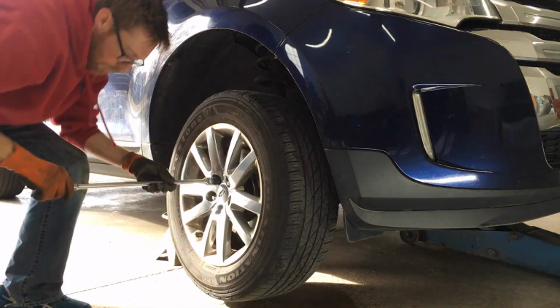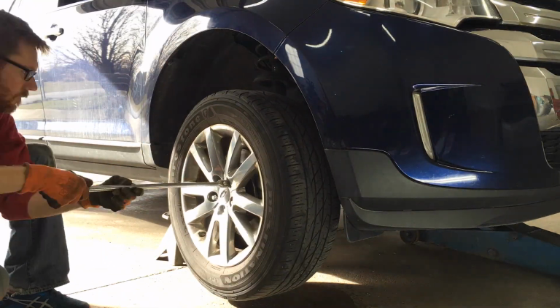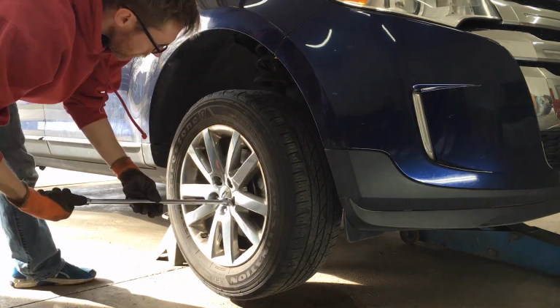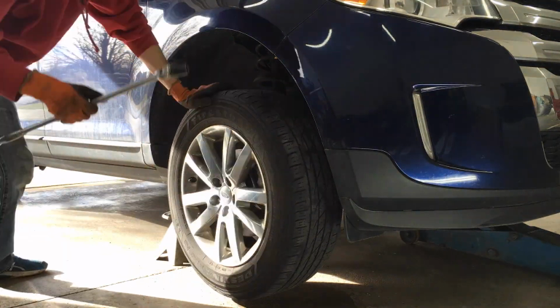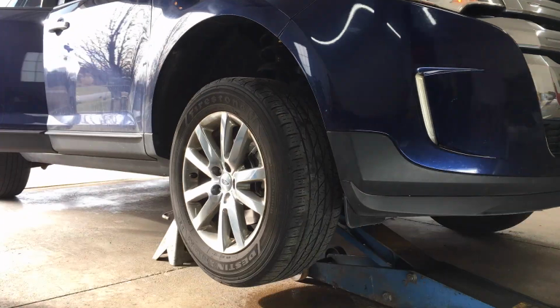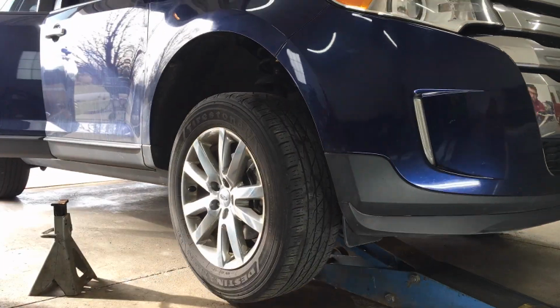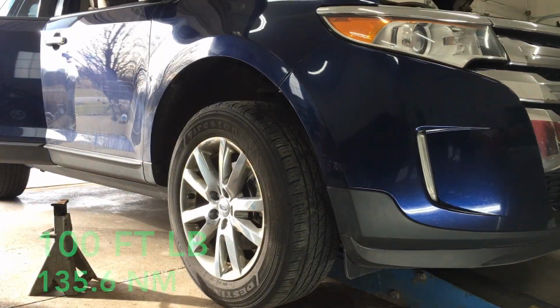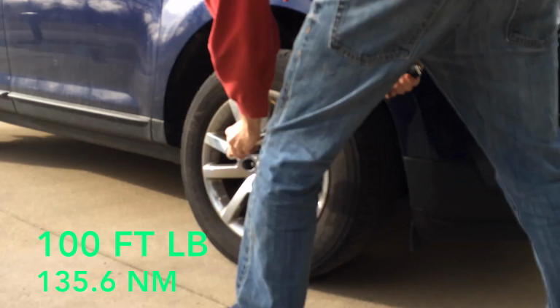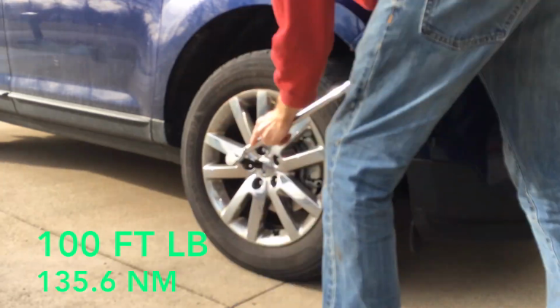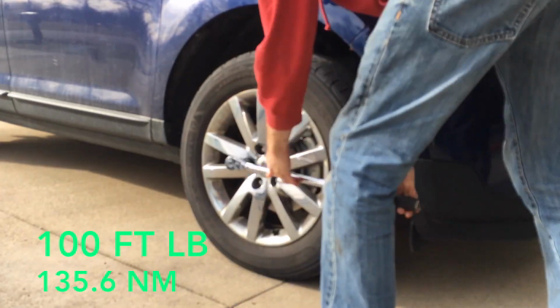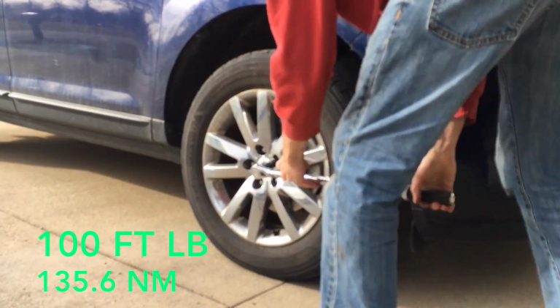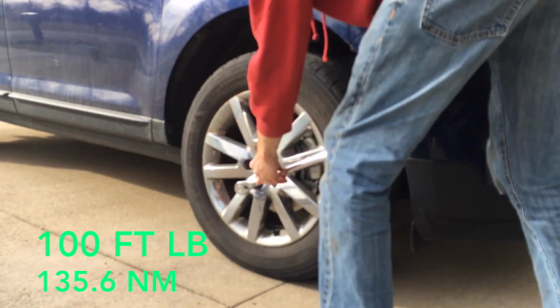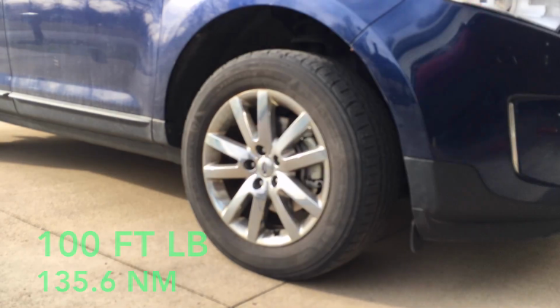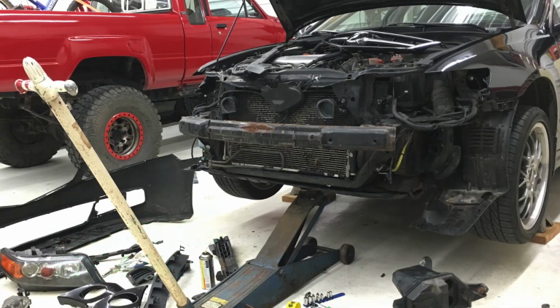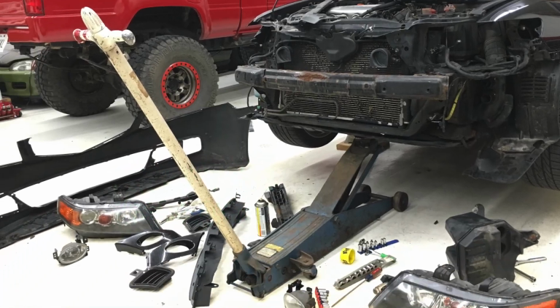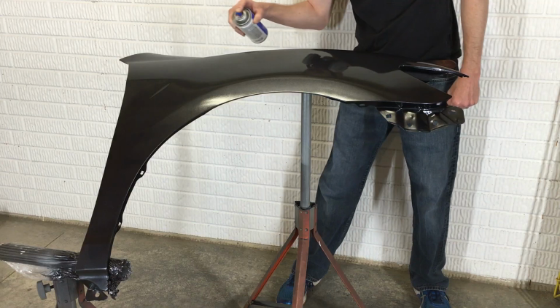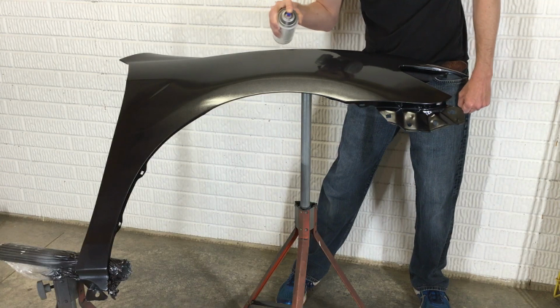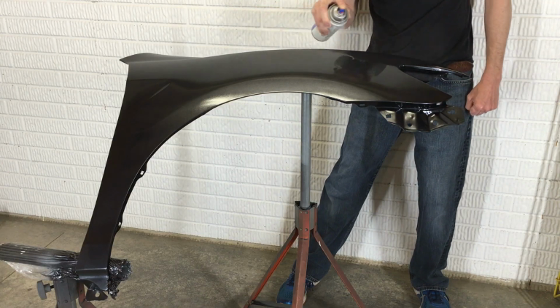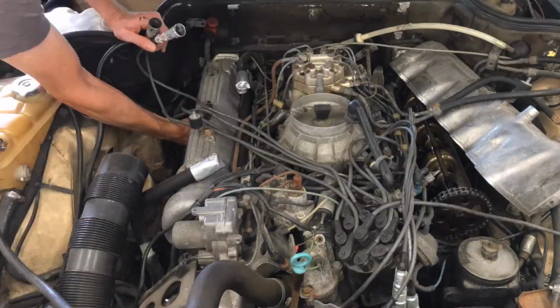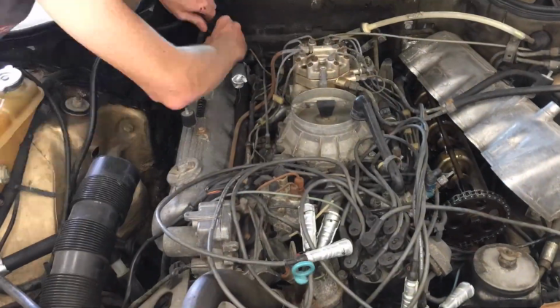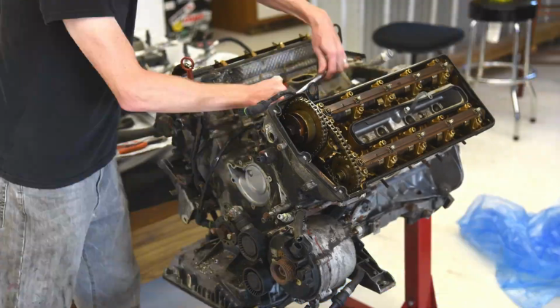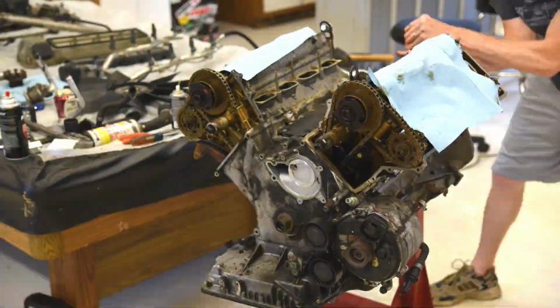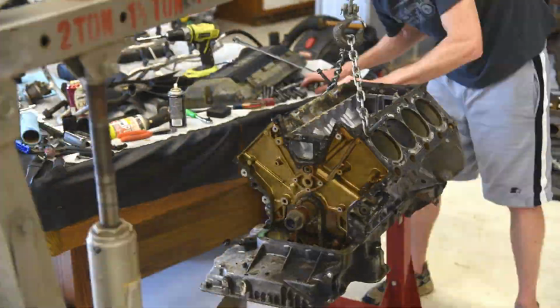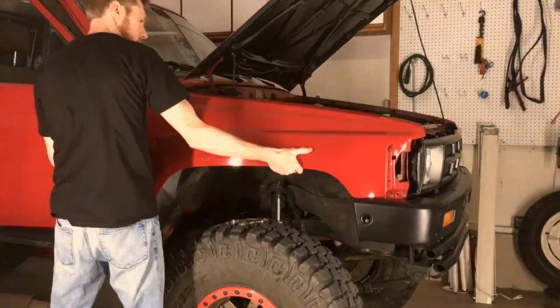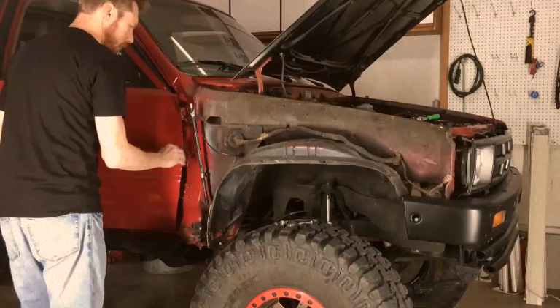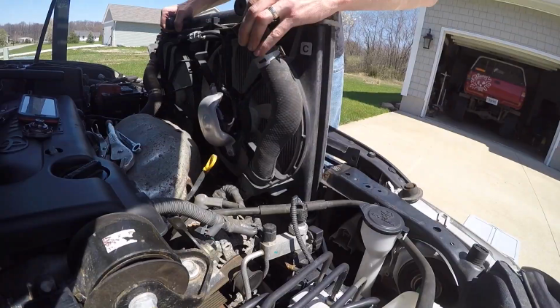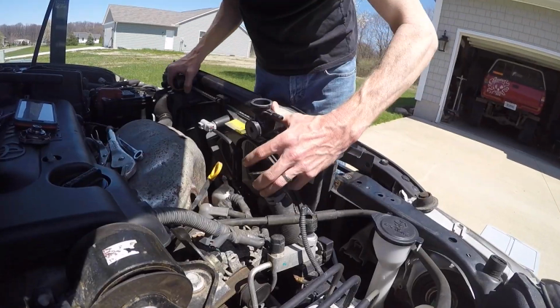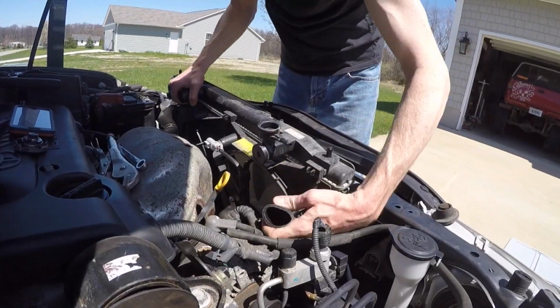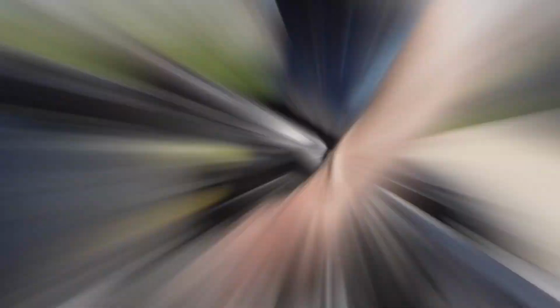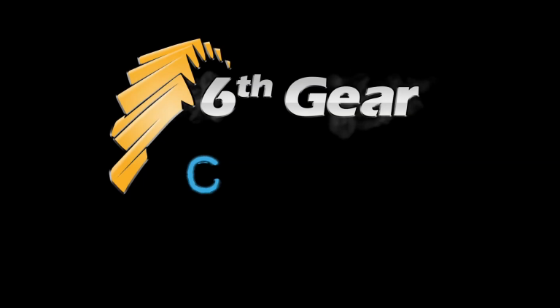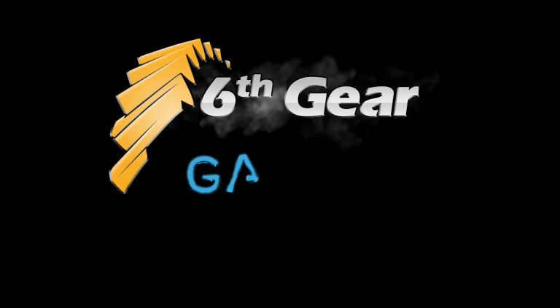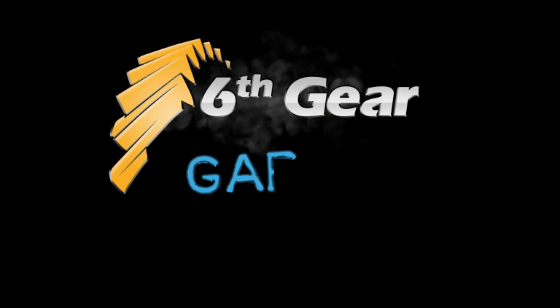Last, when reinstalling the wheel, torque the lug nuts to 100 ft-lbs. Thanks for watching and consider subscribing for more how-to videos and project vehicle updates here at the 6th Gear Garage.